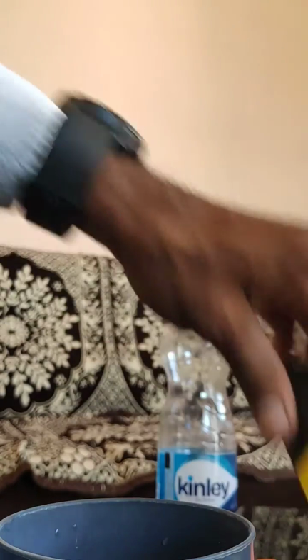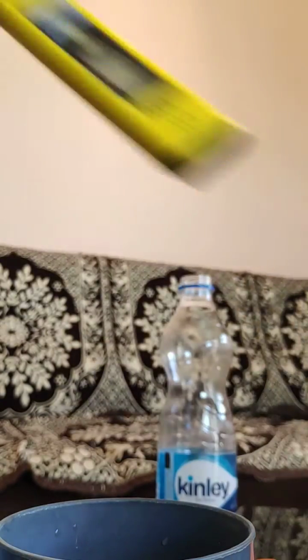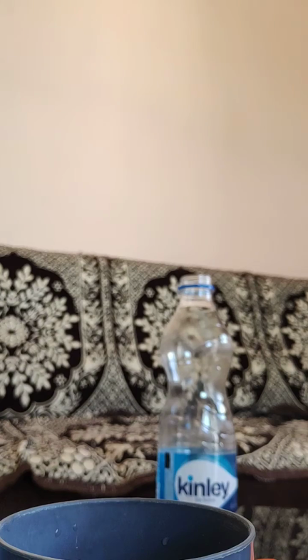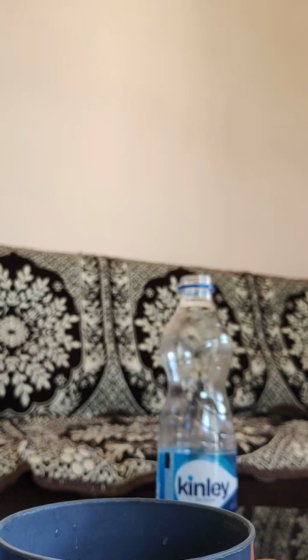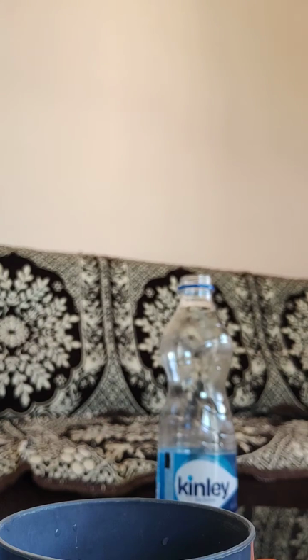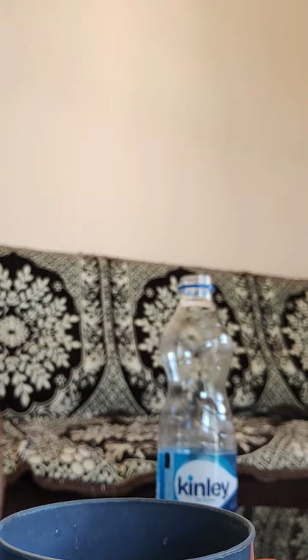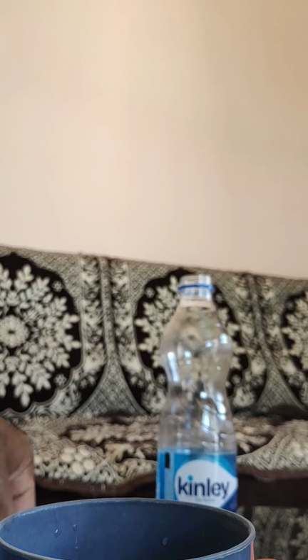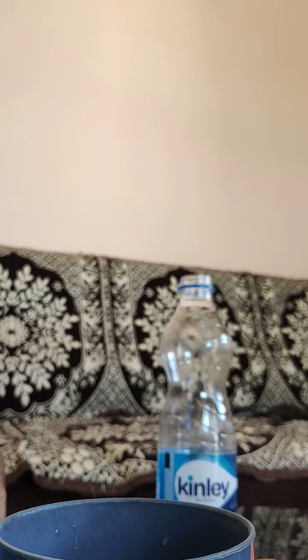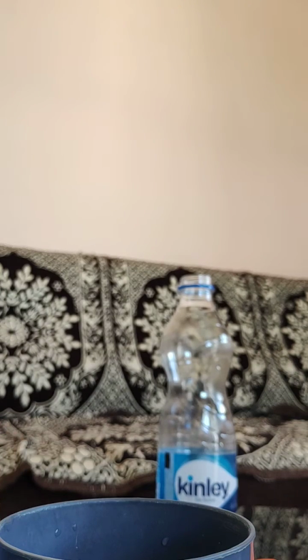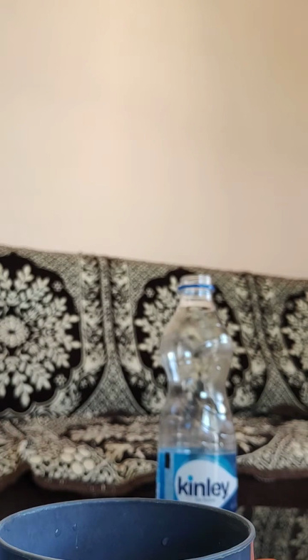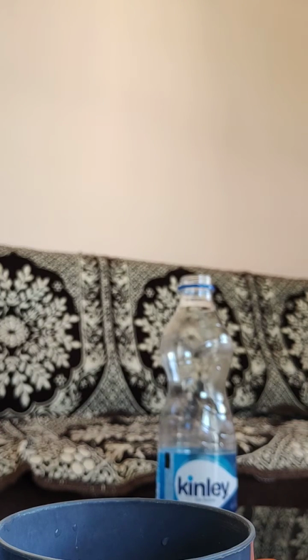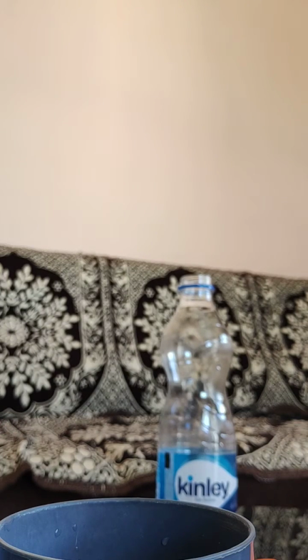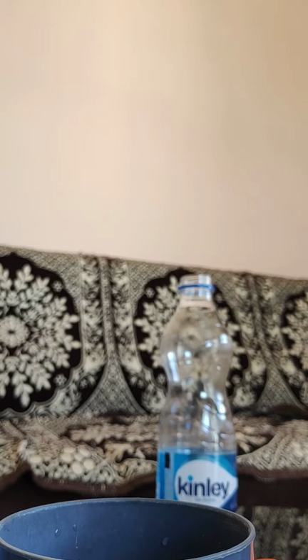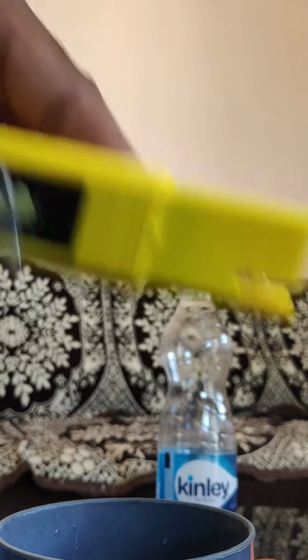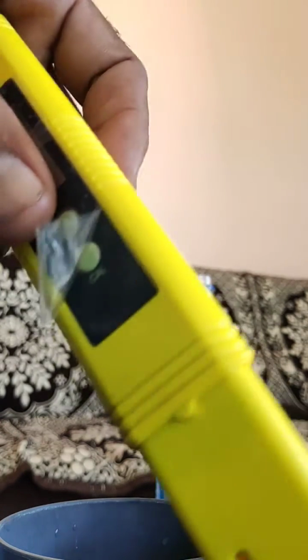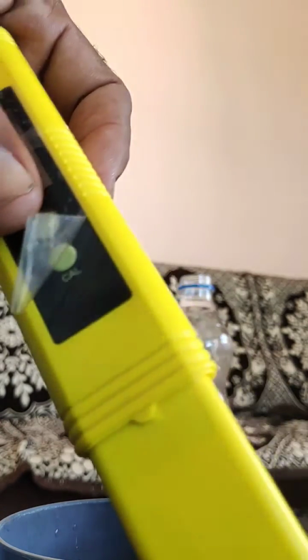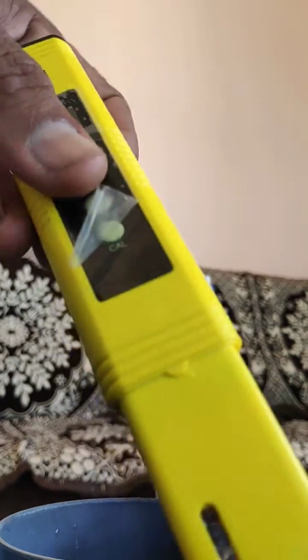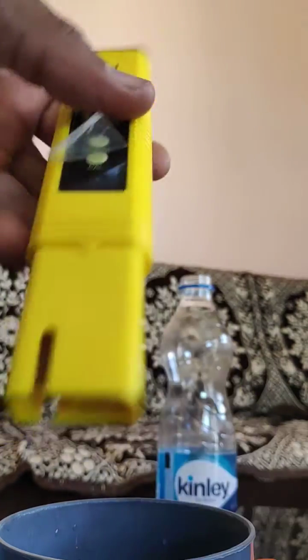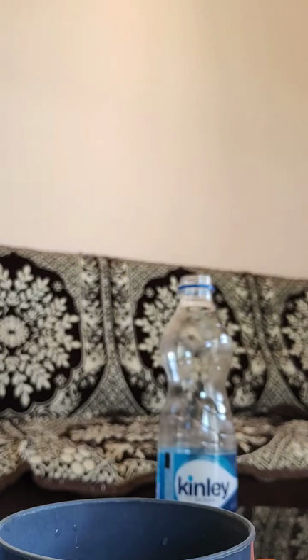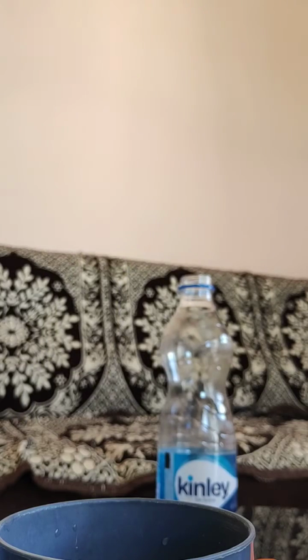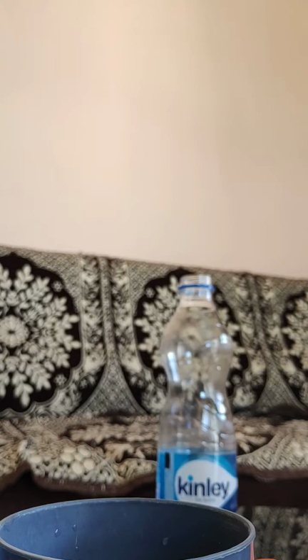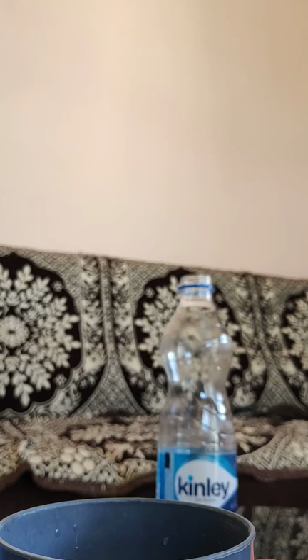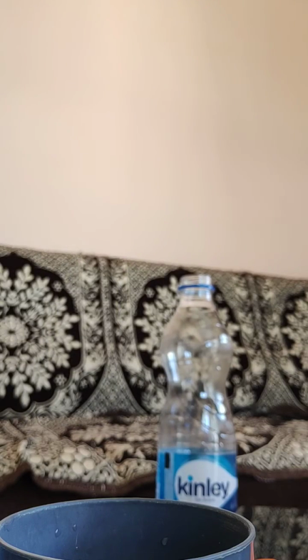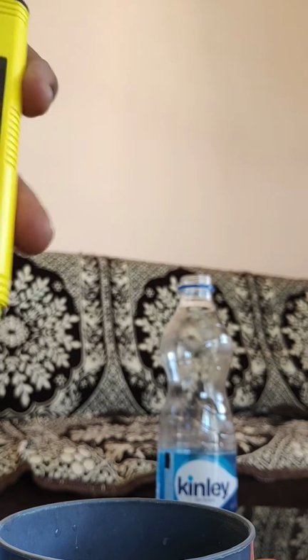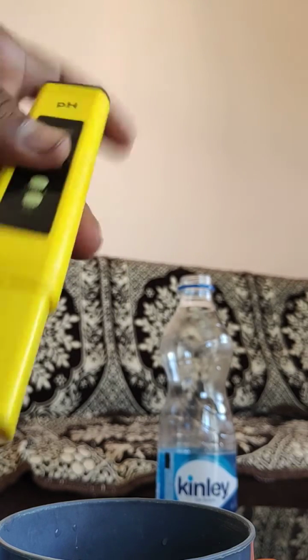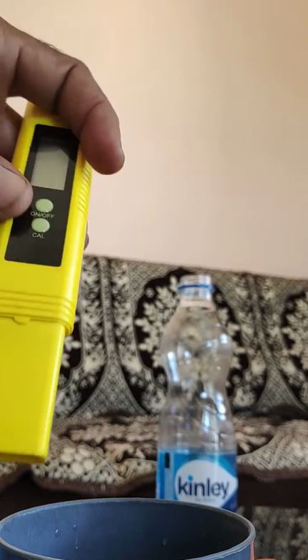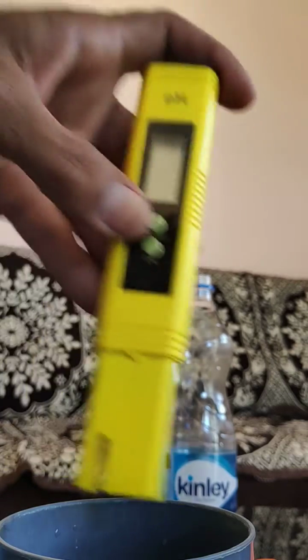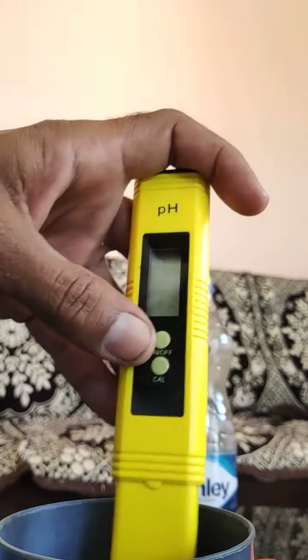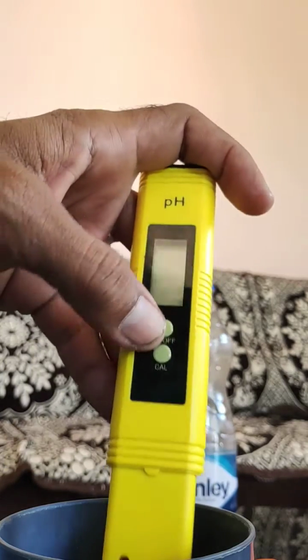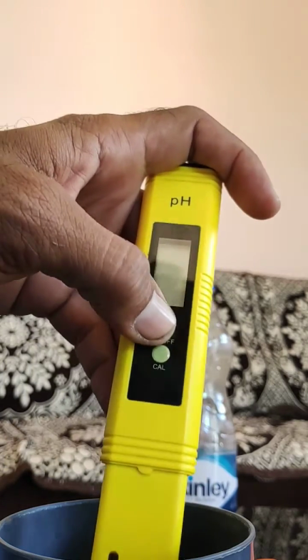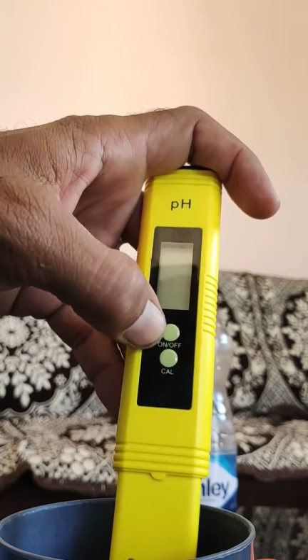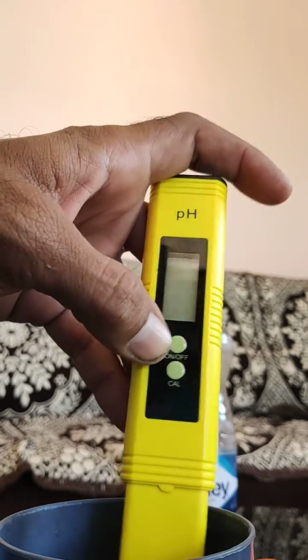Let's check the pH. We got the TDS reading, and now this pH meter needs to be checked as well.